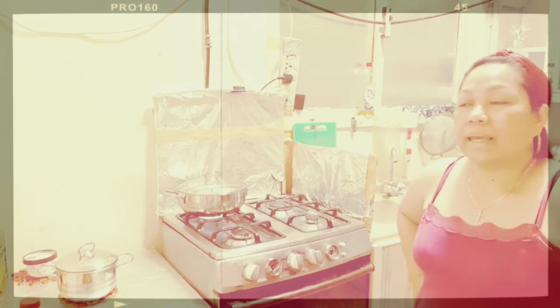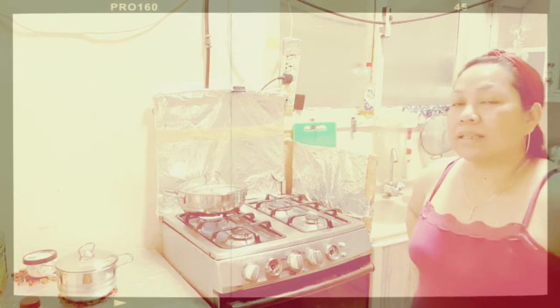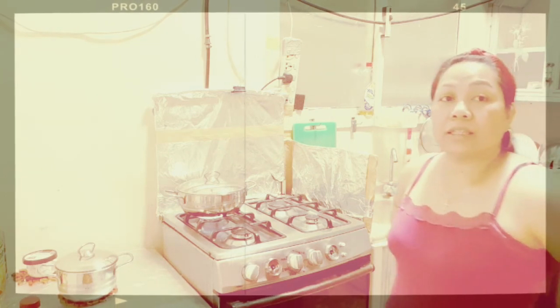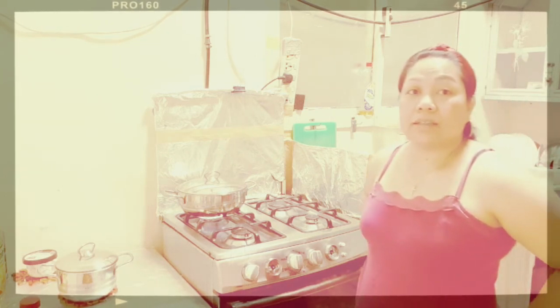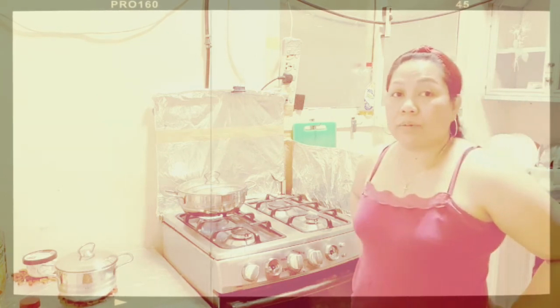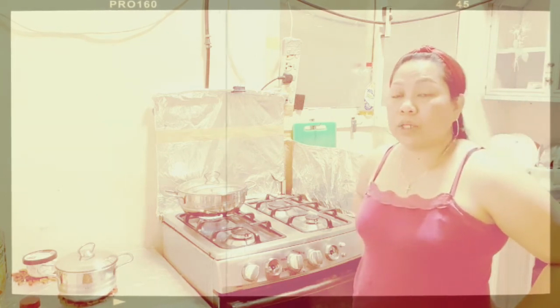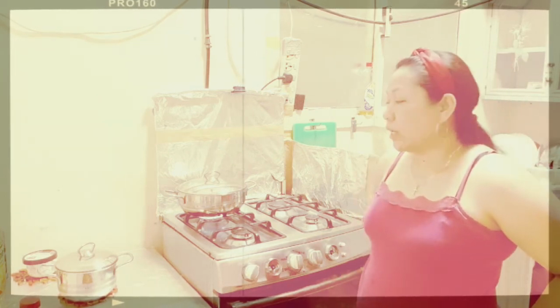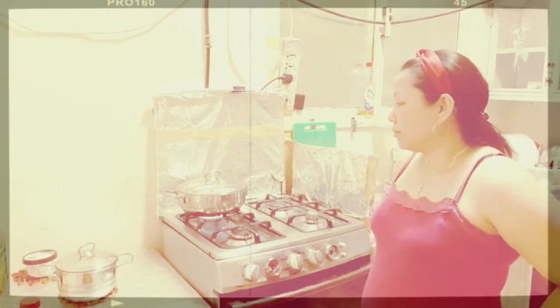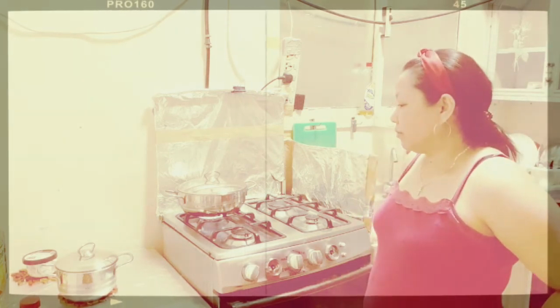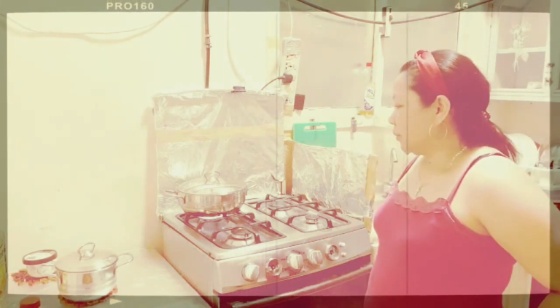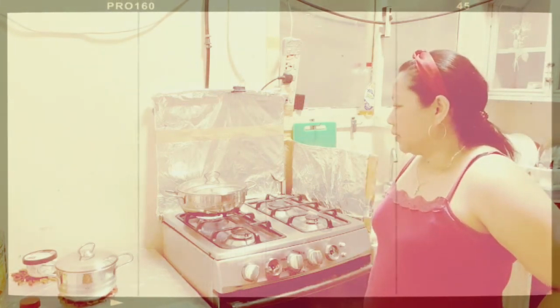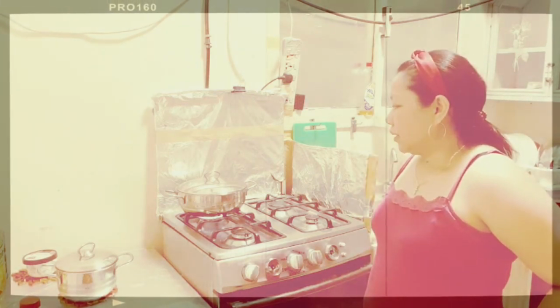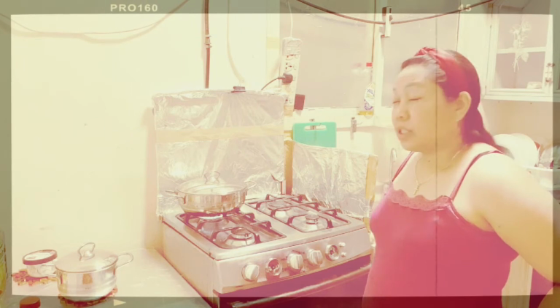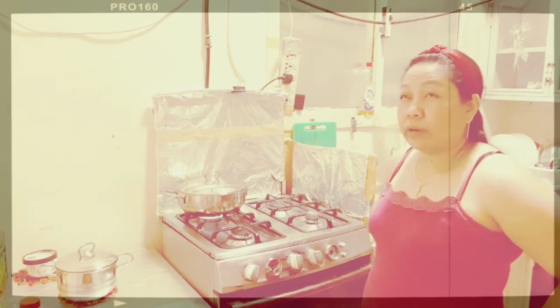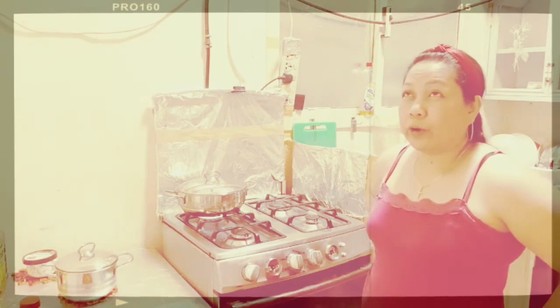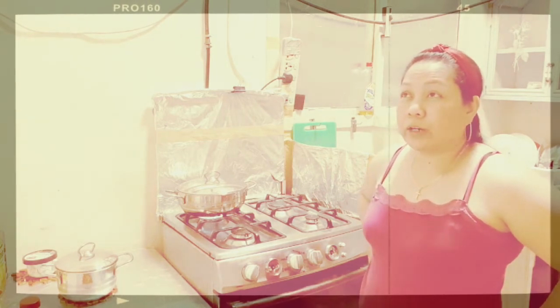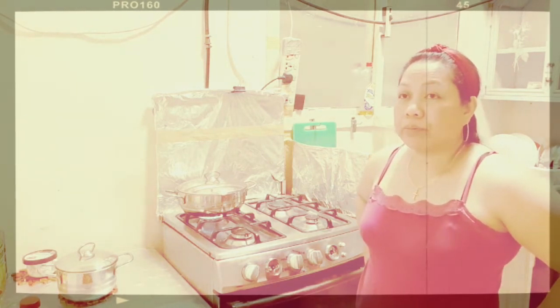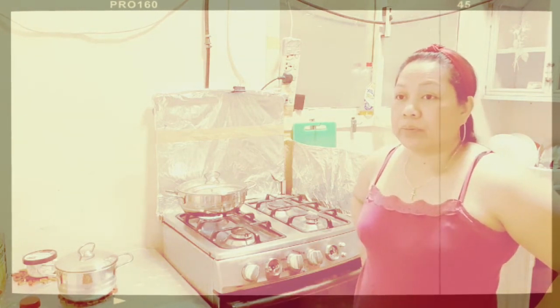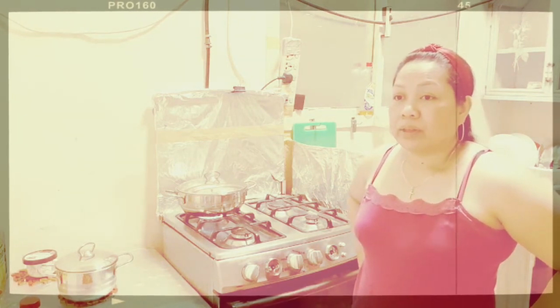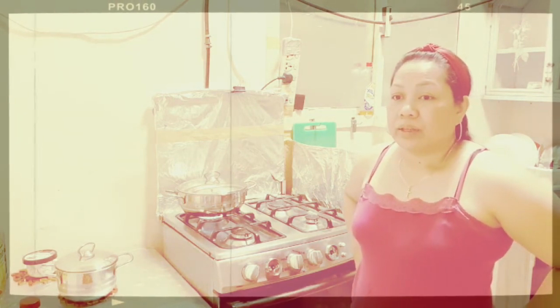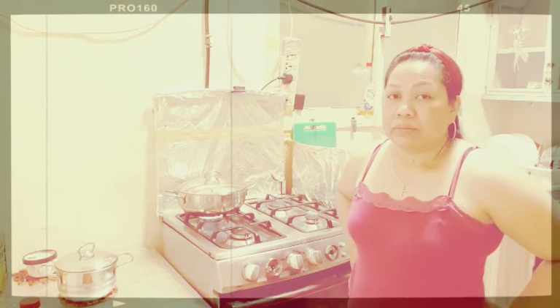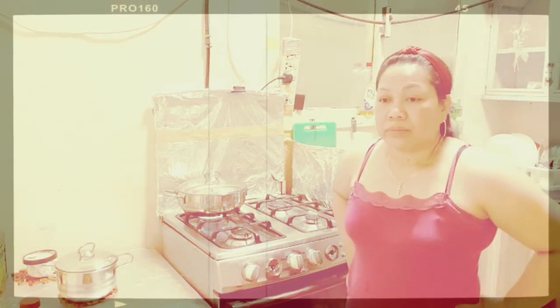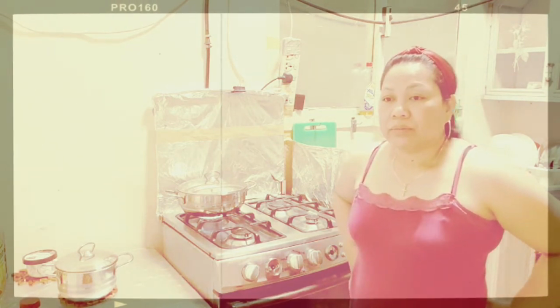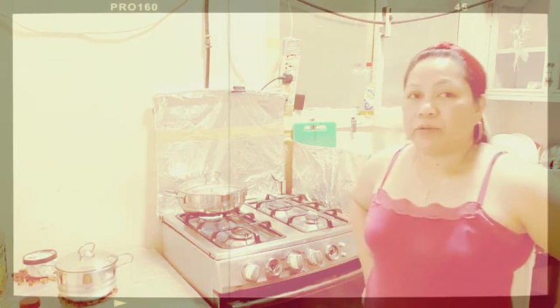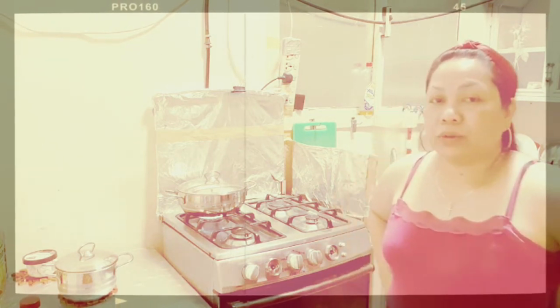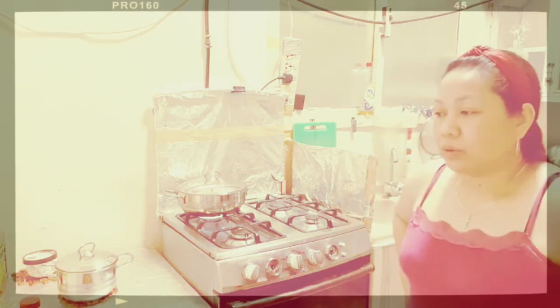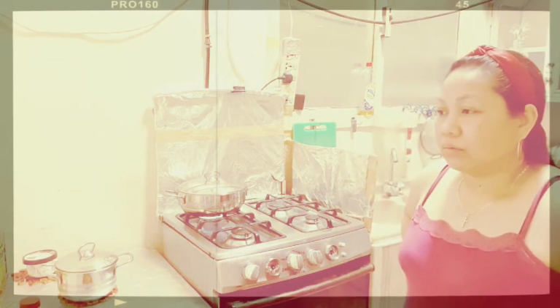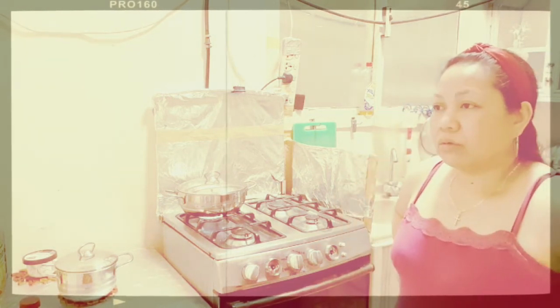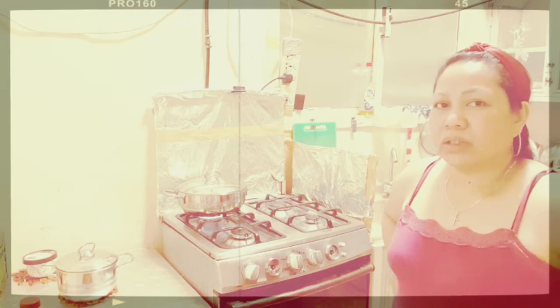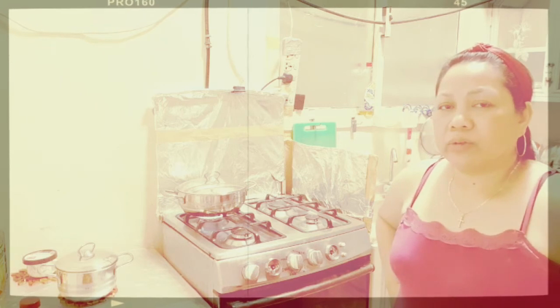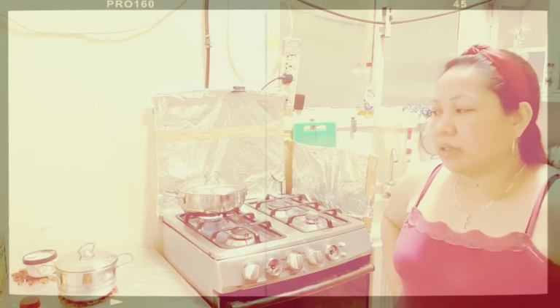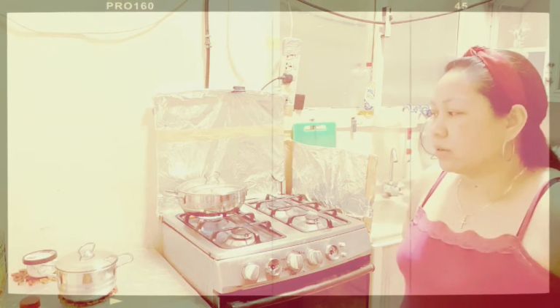Okay guys, keep on watching. Let's wait for 10 to 15 minutes more for the Escabeche to finish simmering.